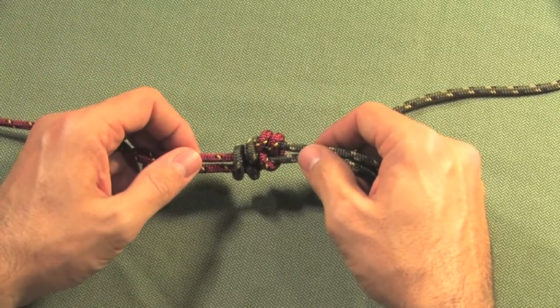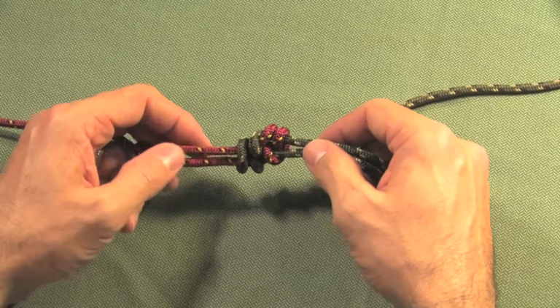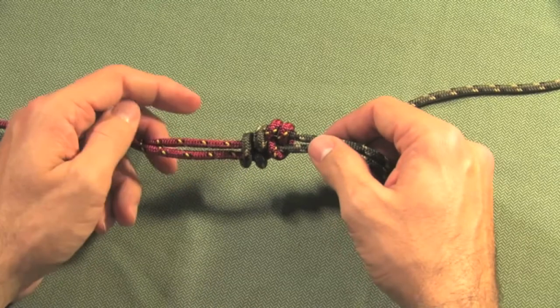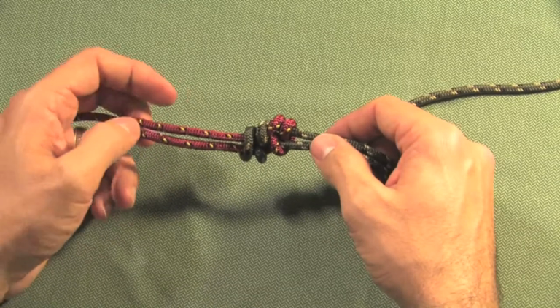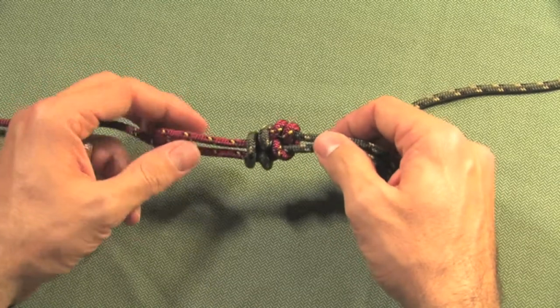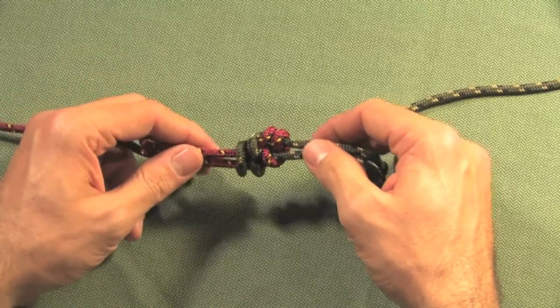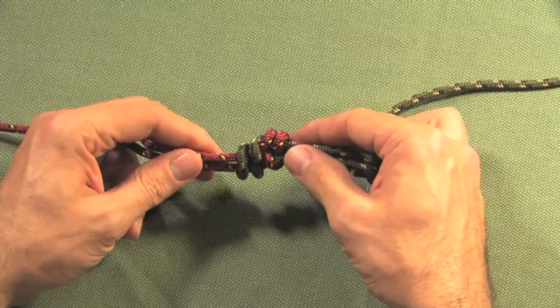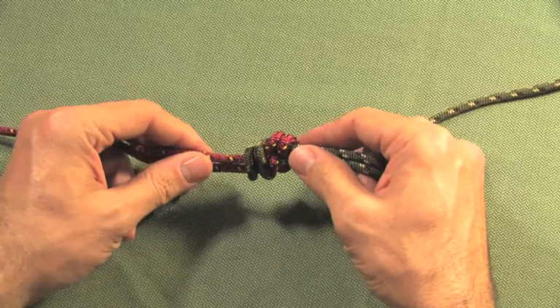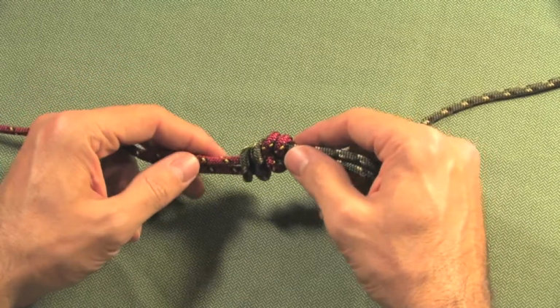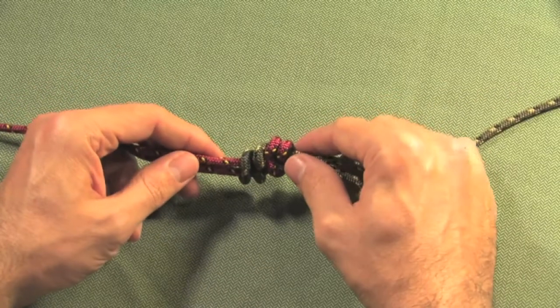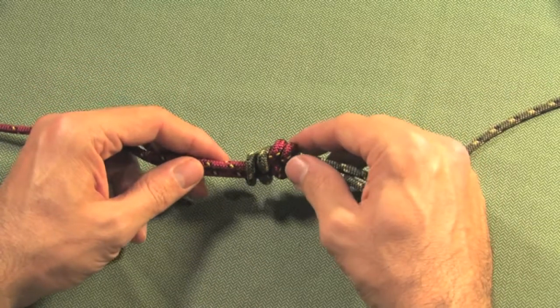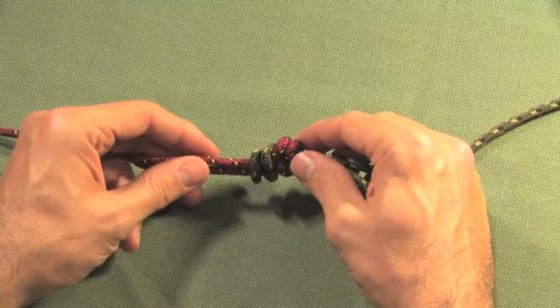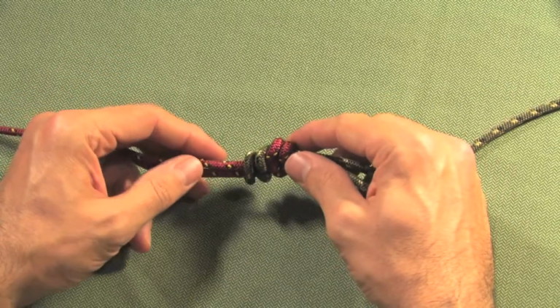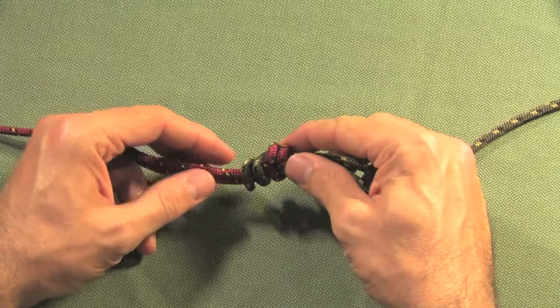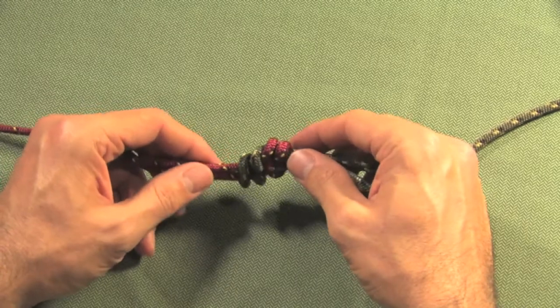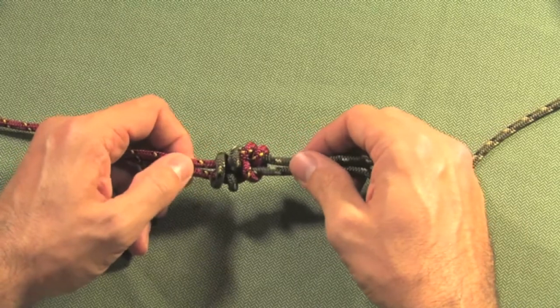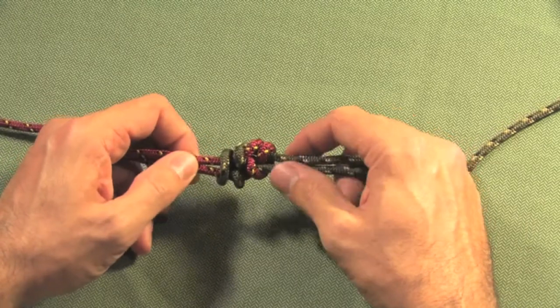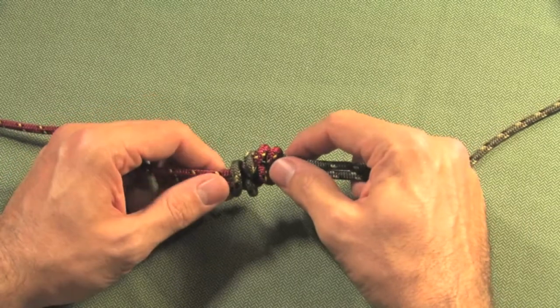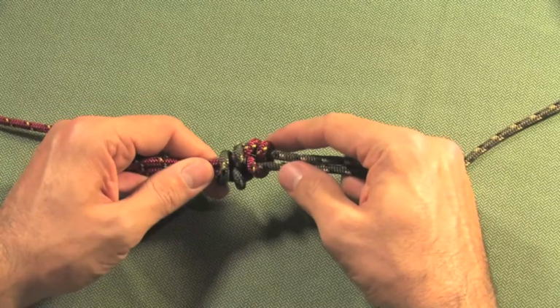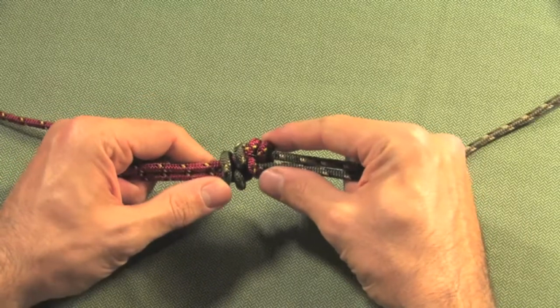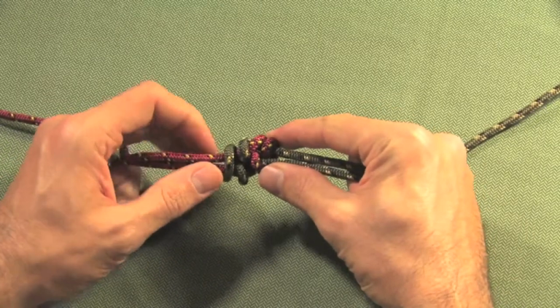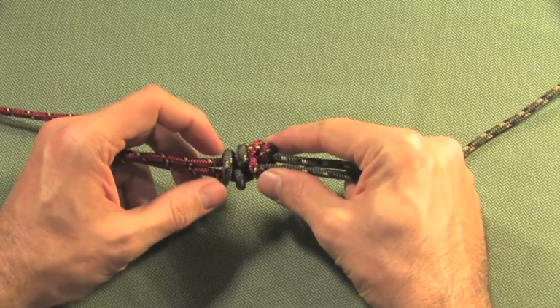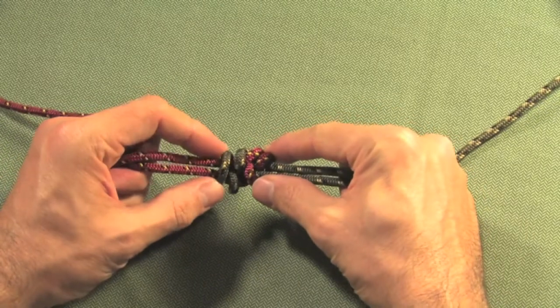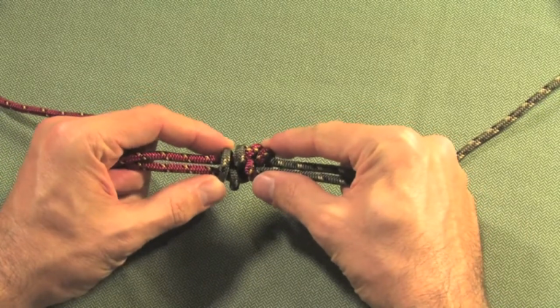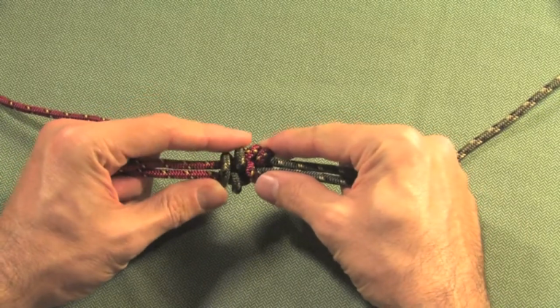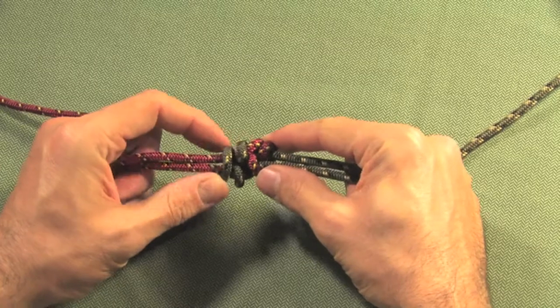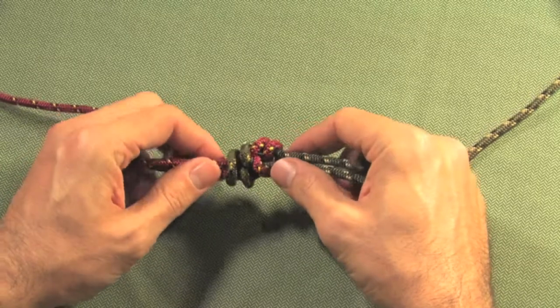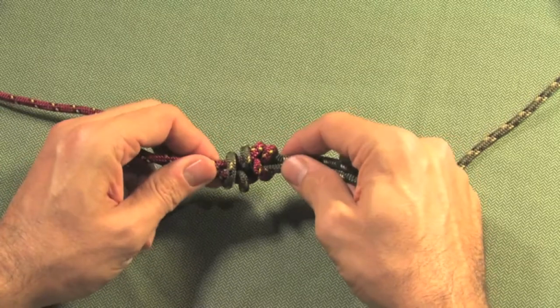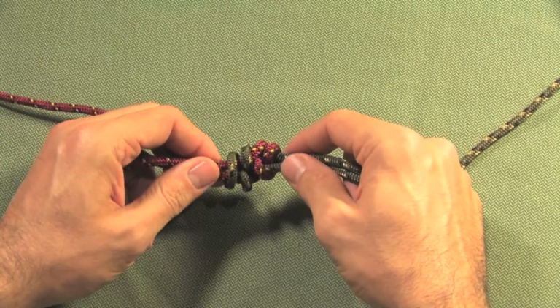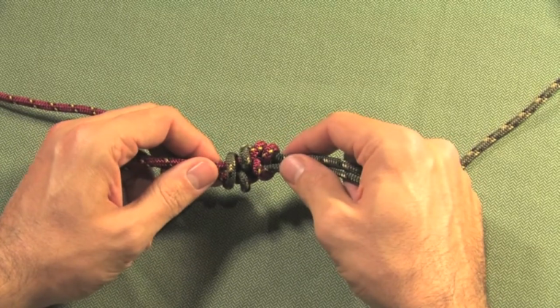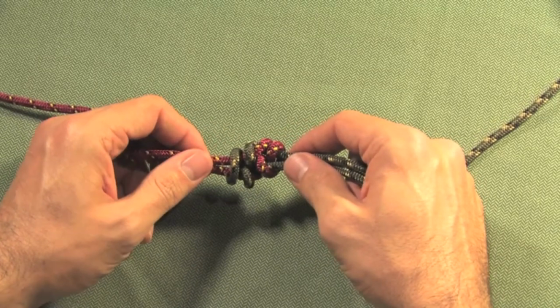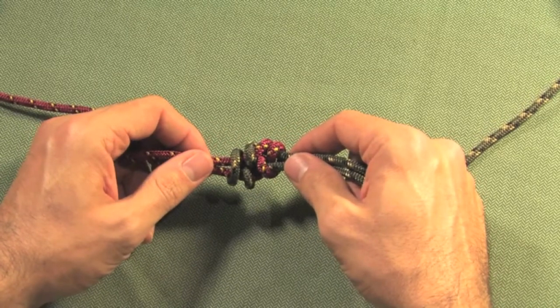...without having to rebuild the leader or tippet, without having to detach and reattach a fly. Pretty slick little knot for MacGyvering things on the water.